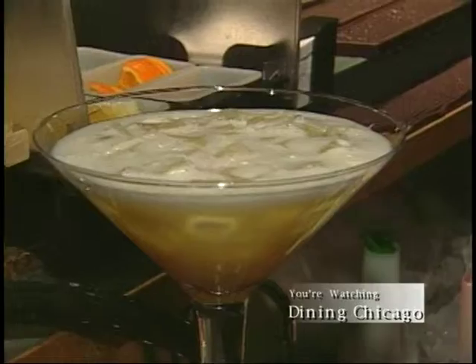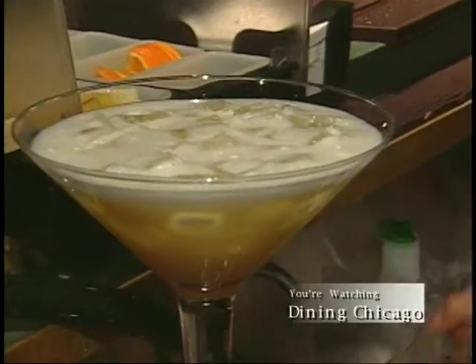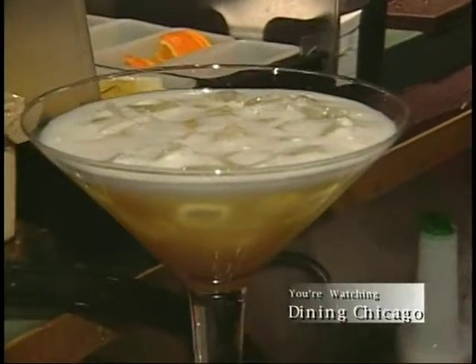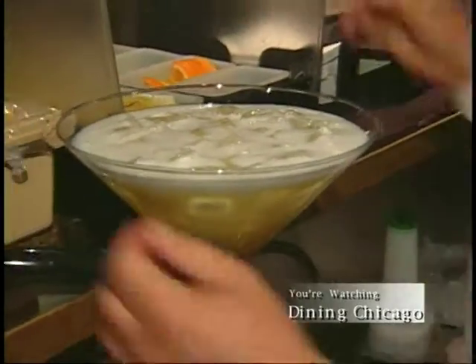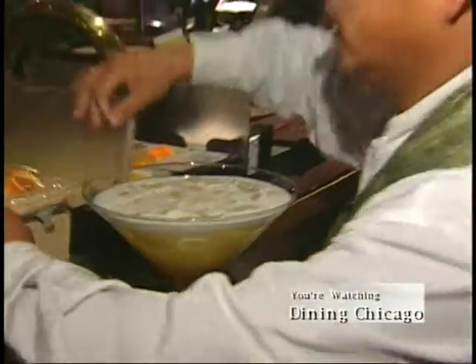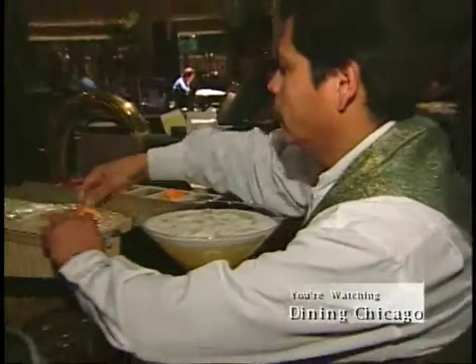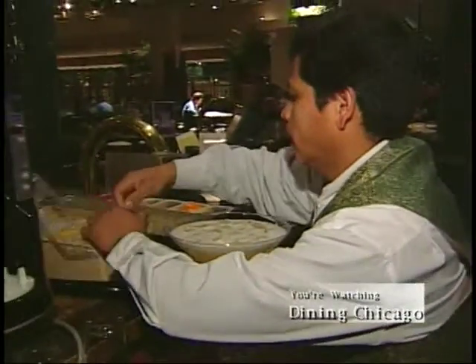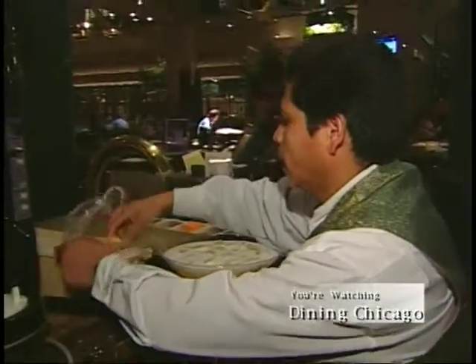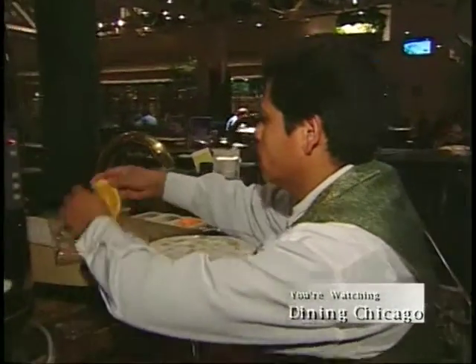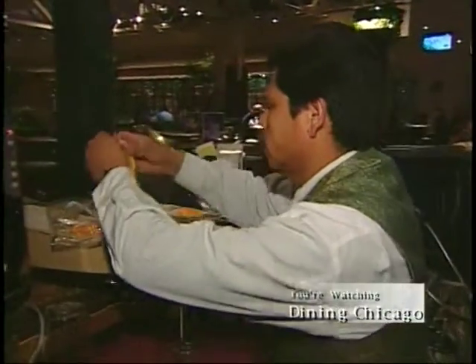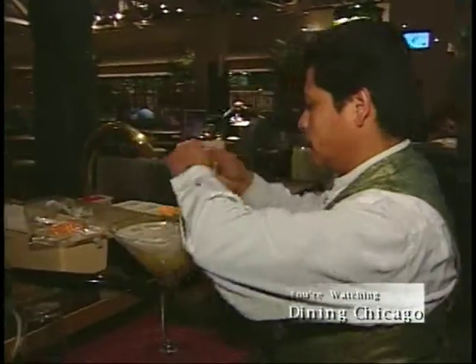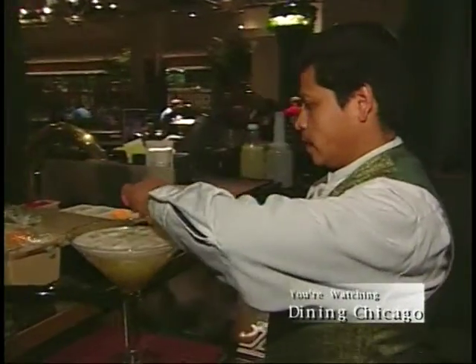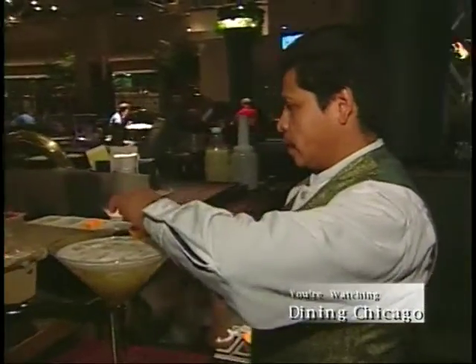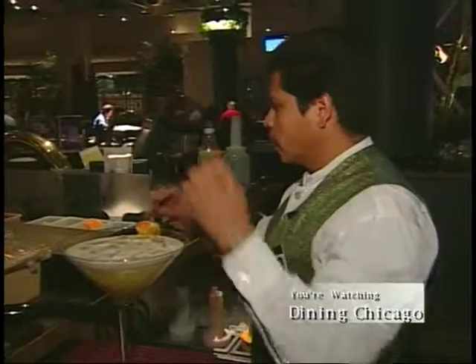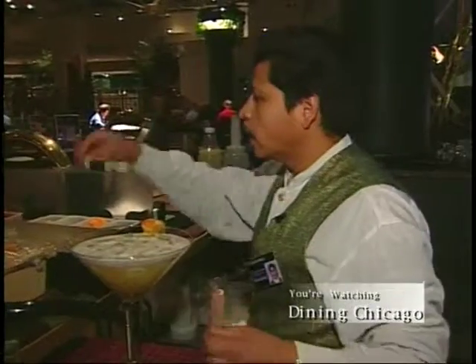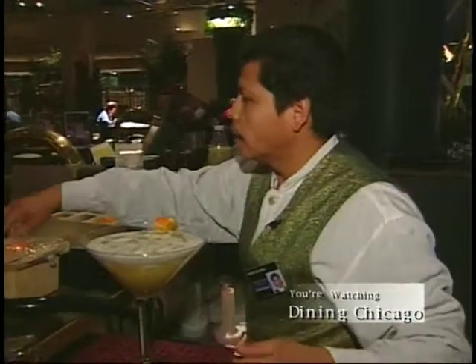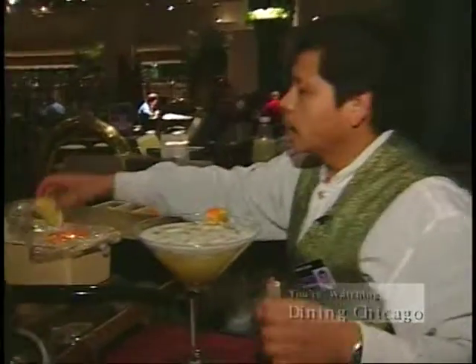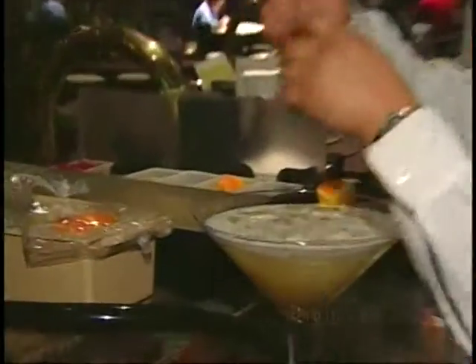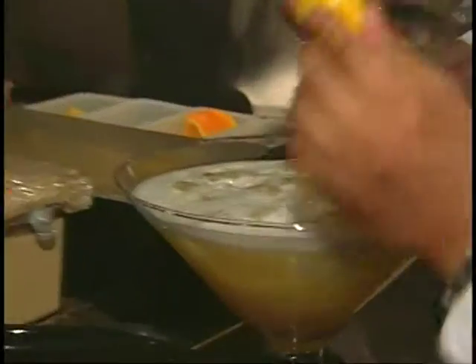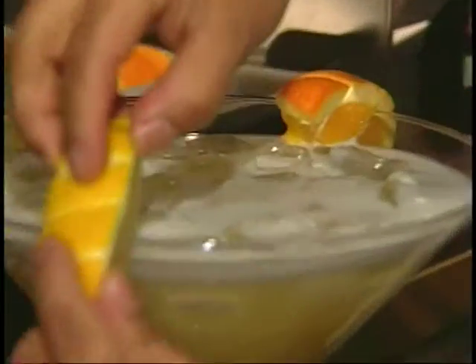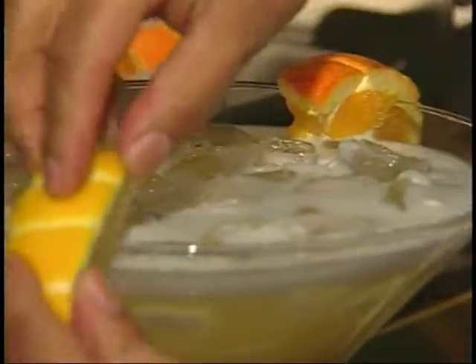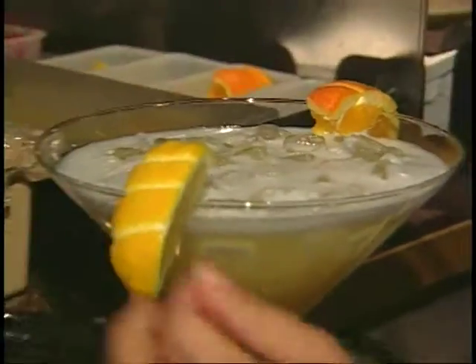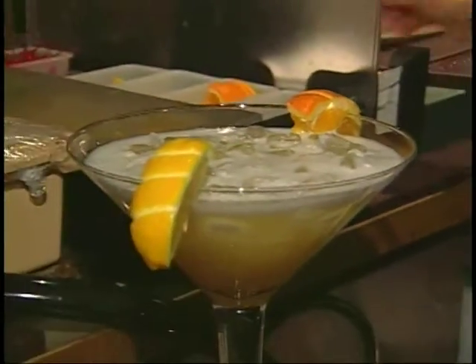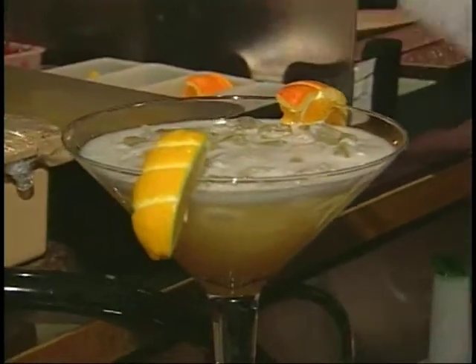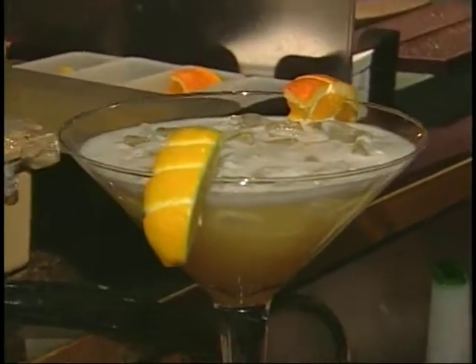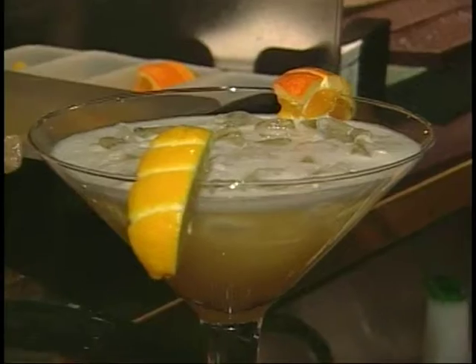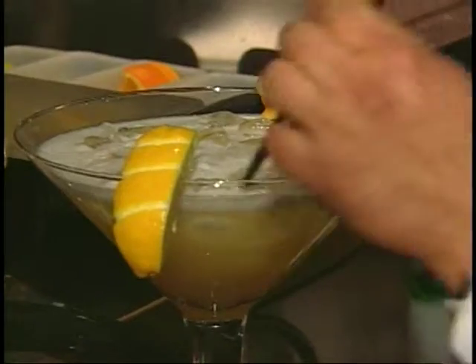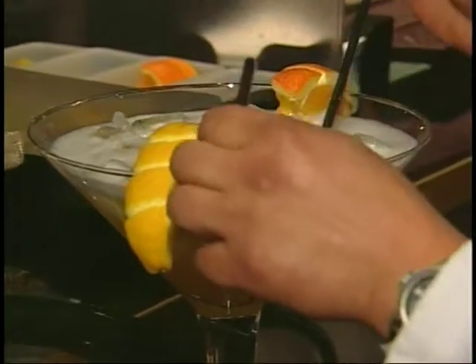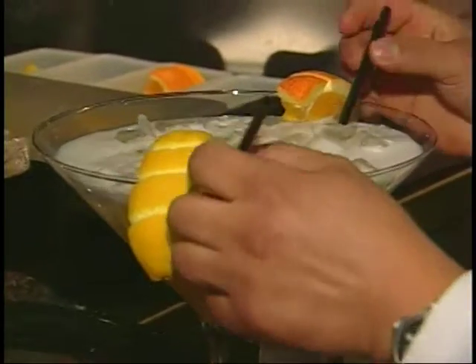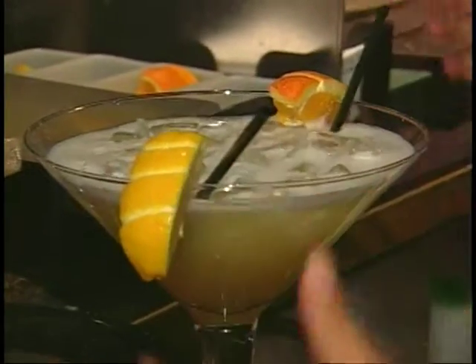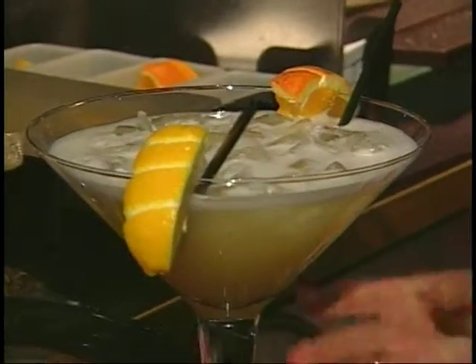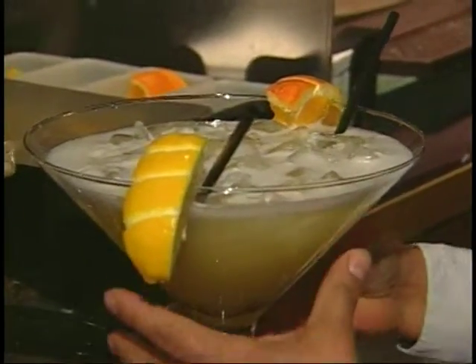I'm gonna garnish that with an orange, lemon, two big straws, and it's ready to go.